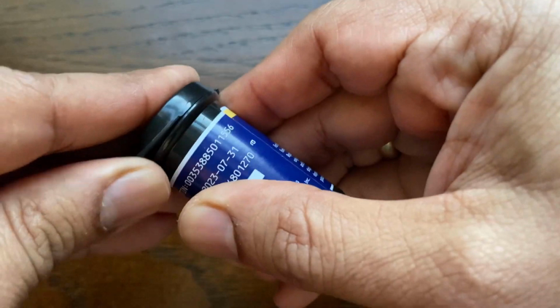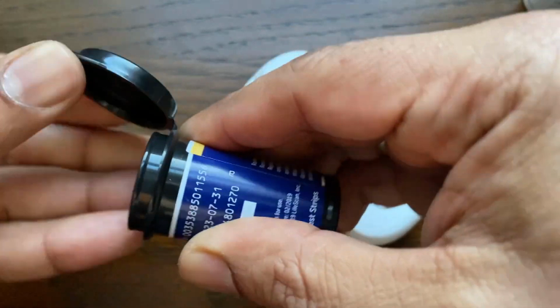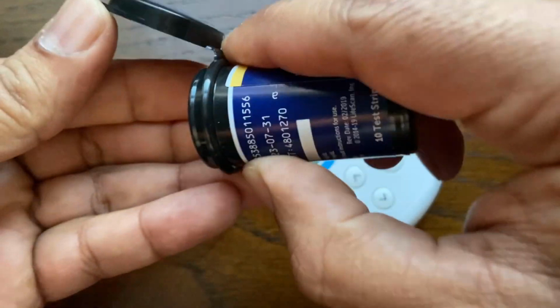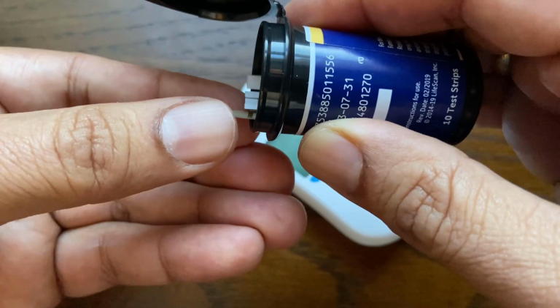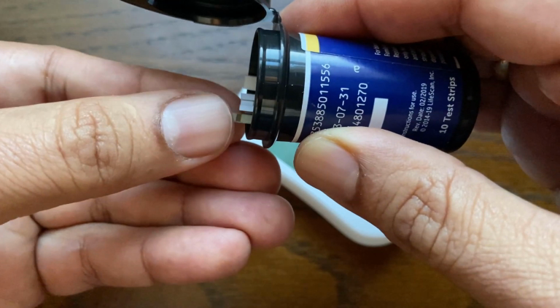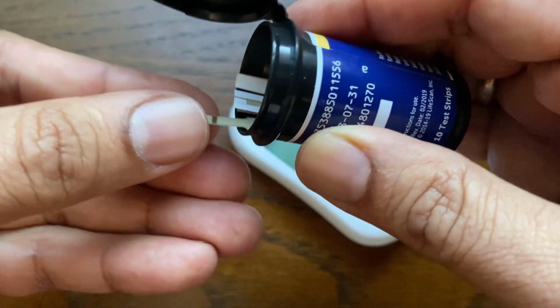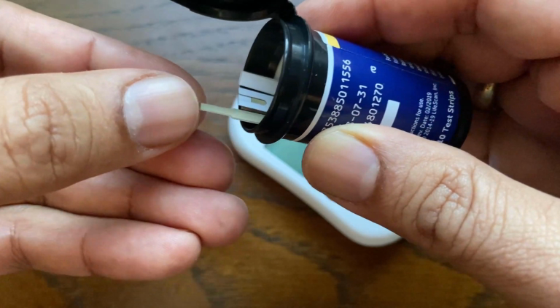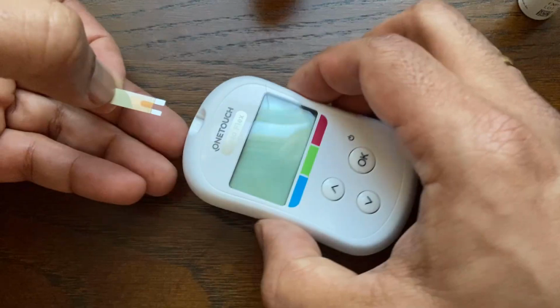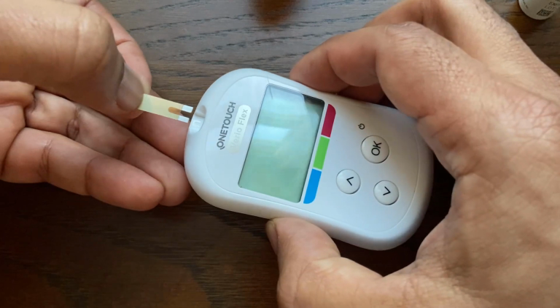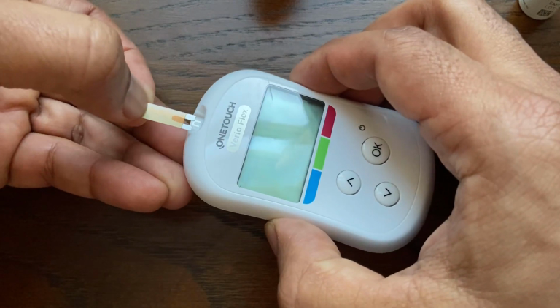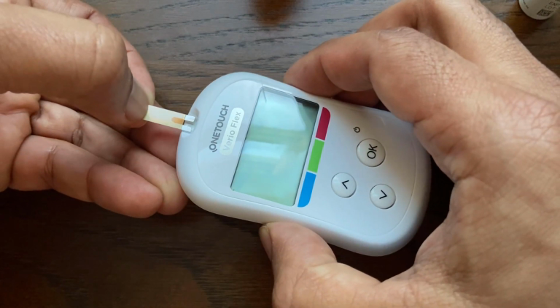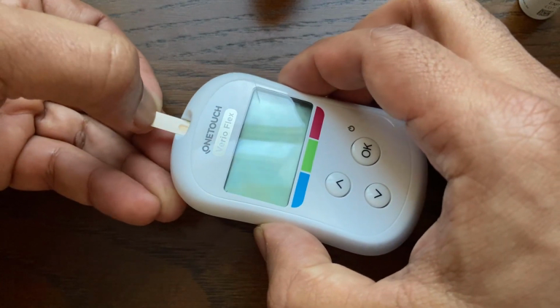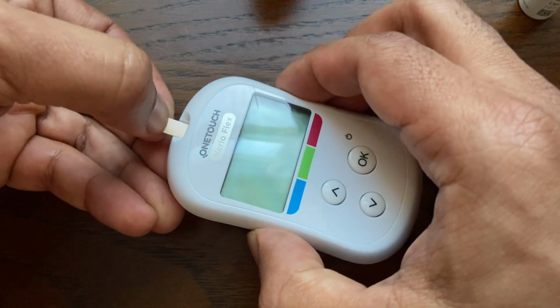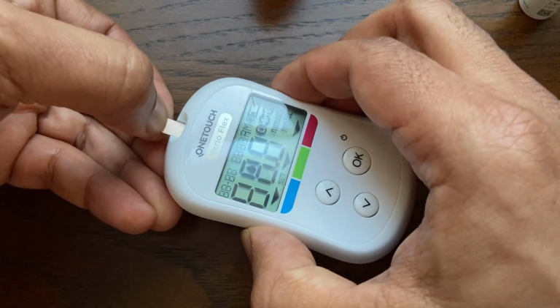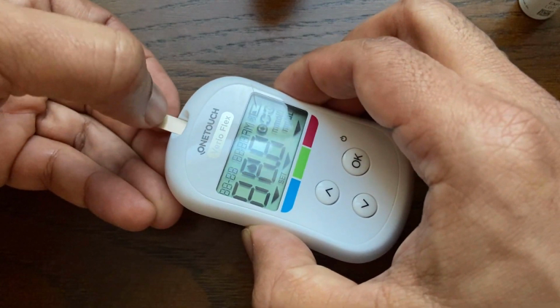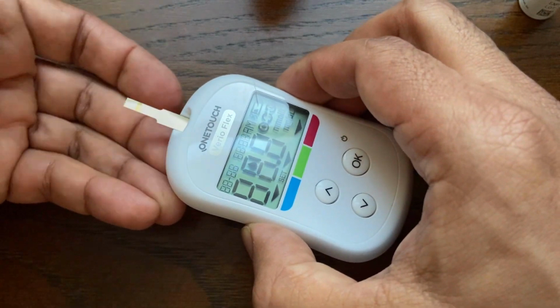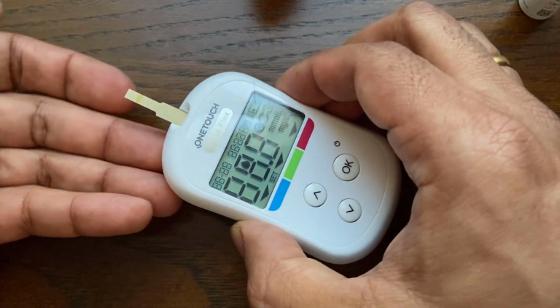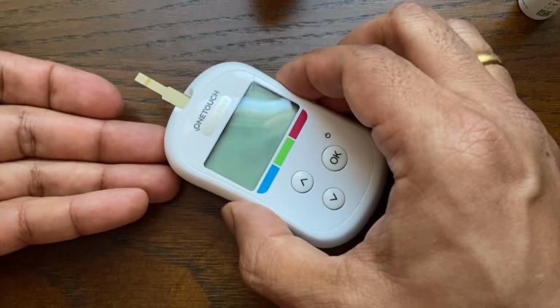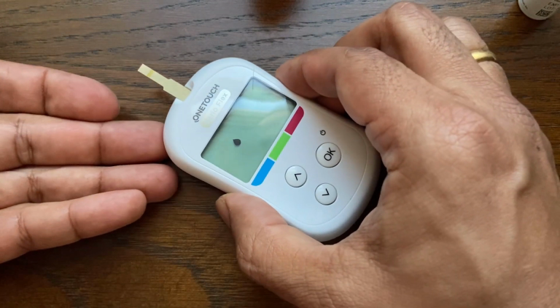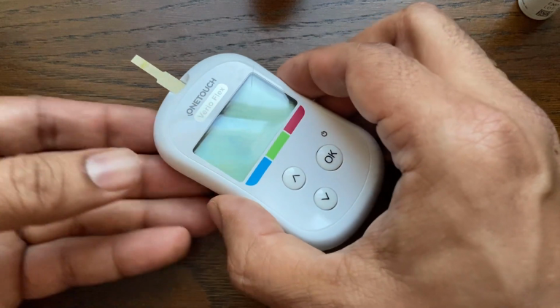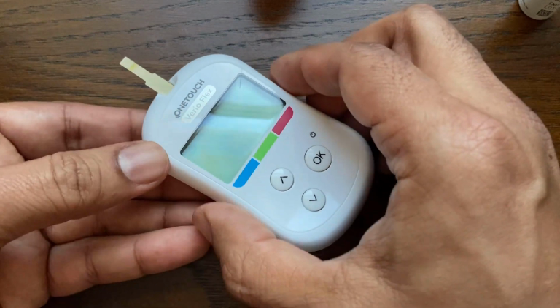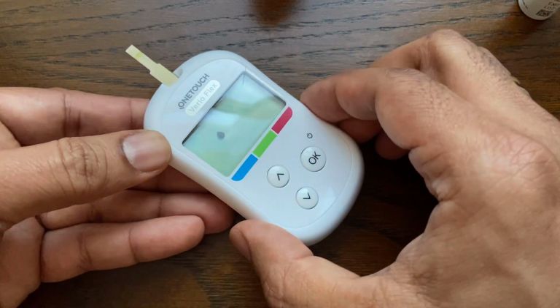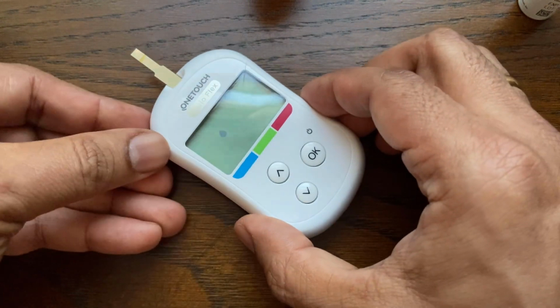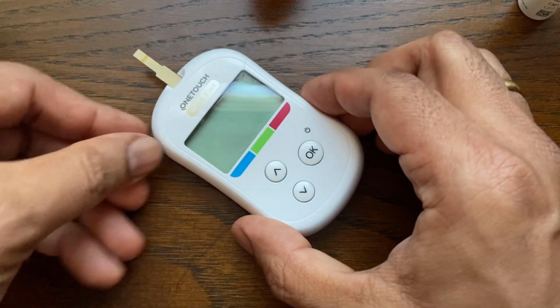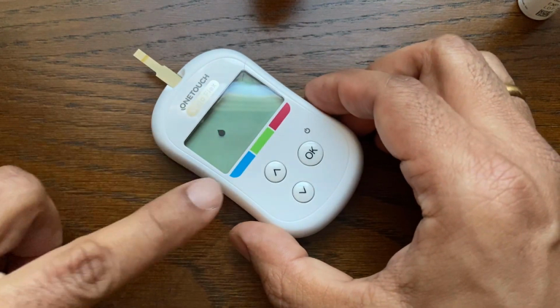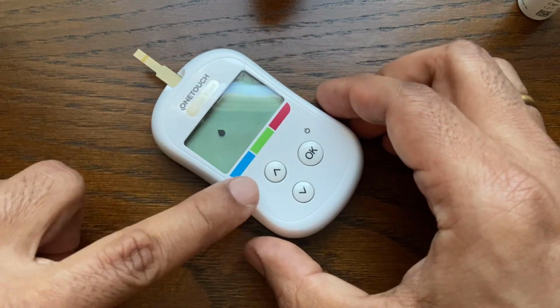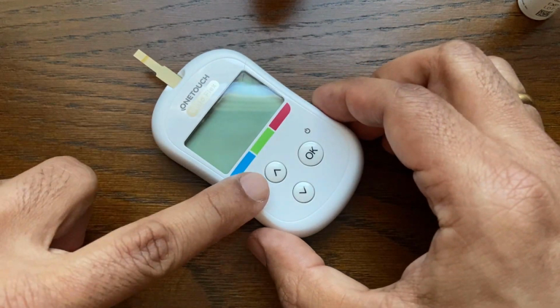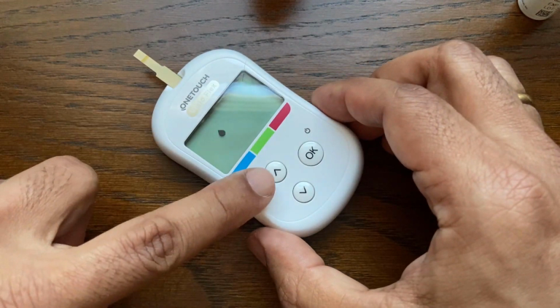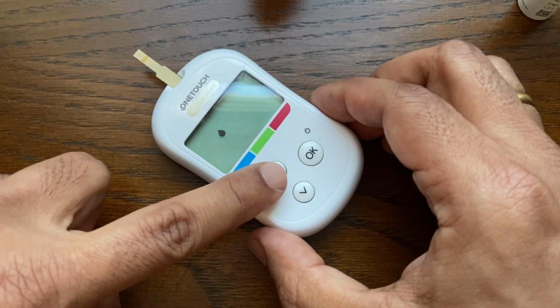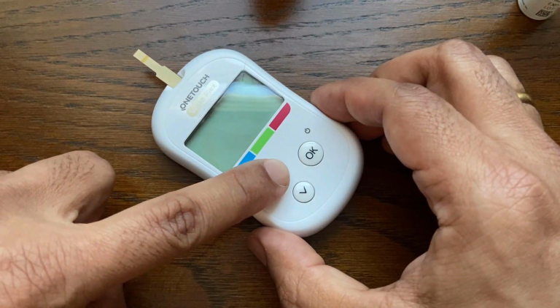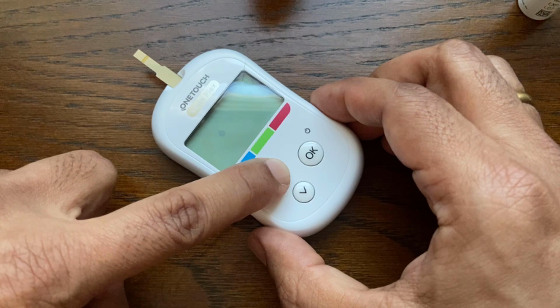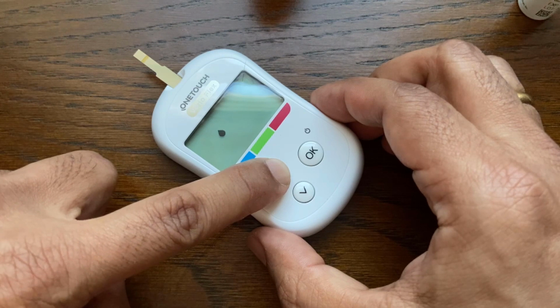Take a test strip out of the bottle and insert the test strip into the meter's test strip port. With the flashing blood sample symbol blinking on the display, press and hold the arrow button until the control solution icon appears on the display.